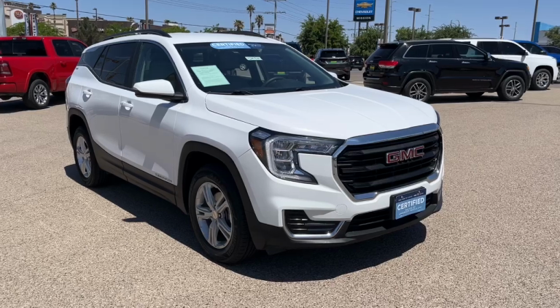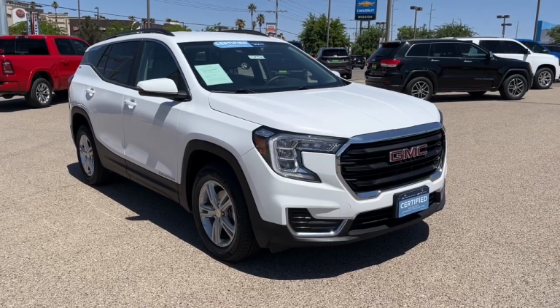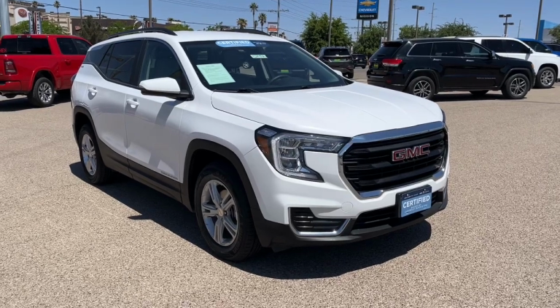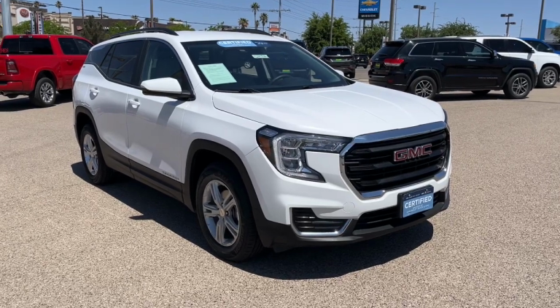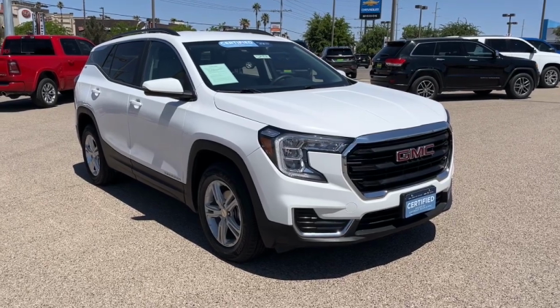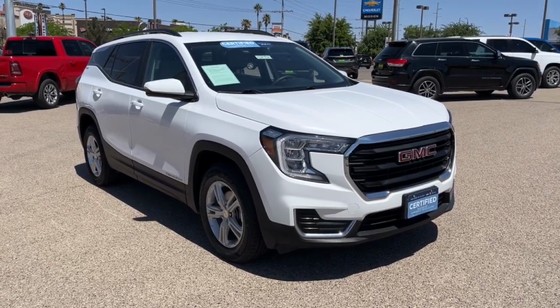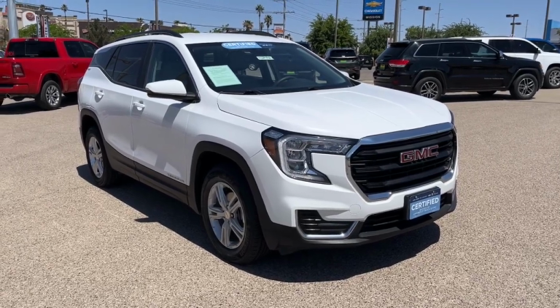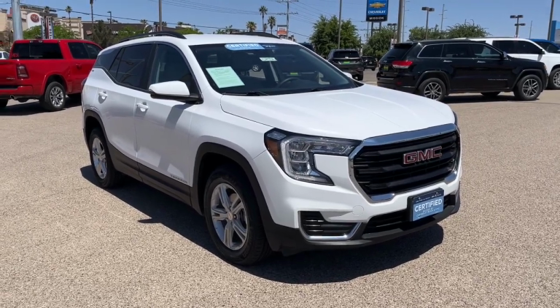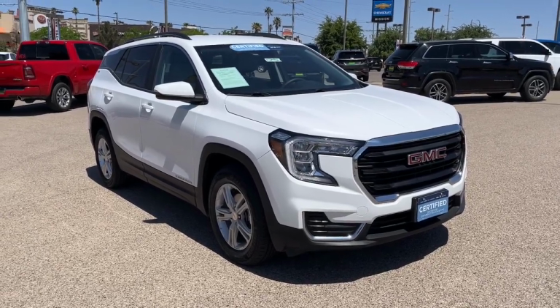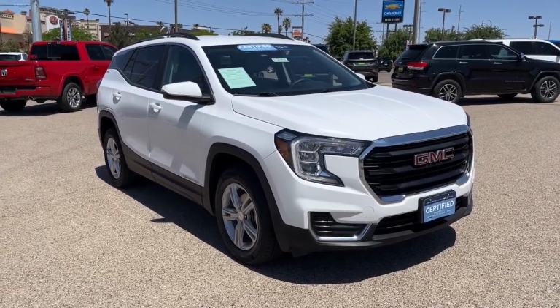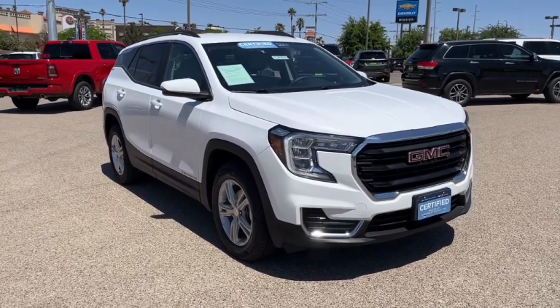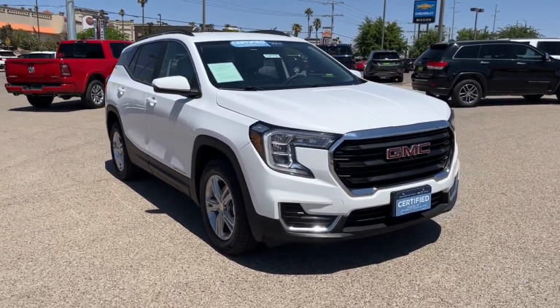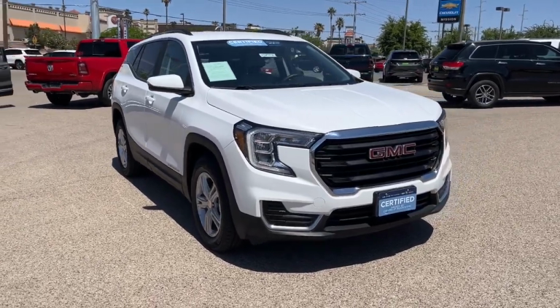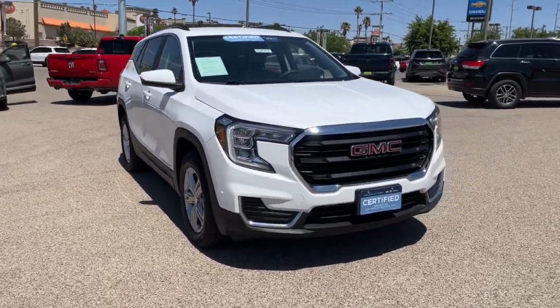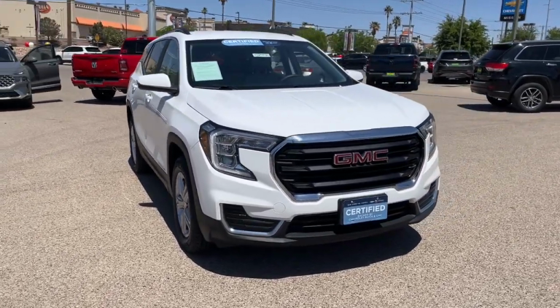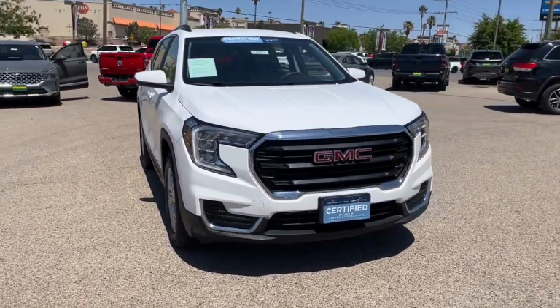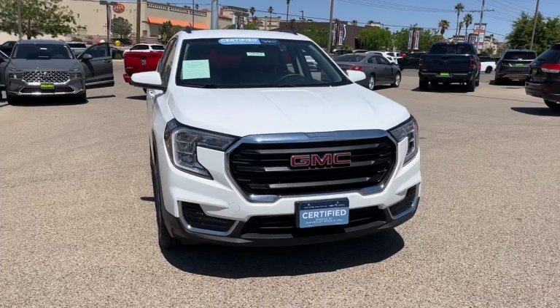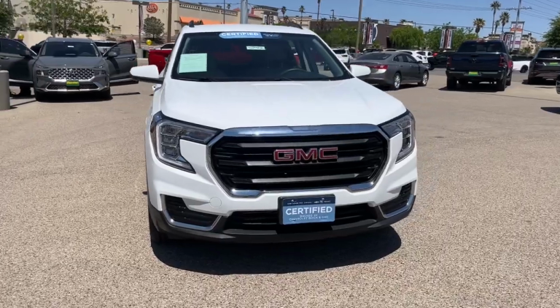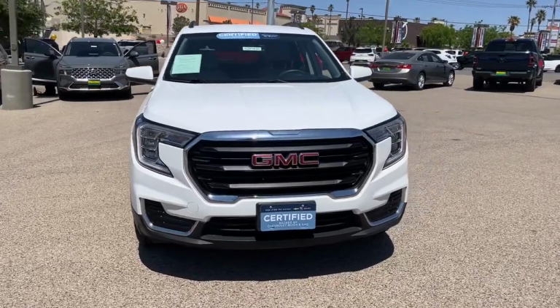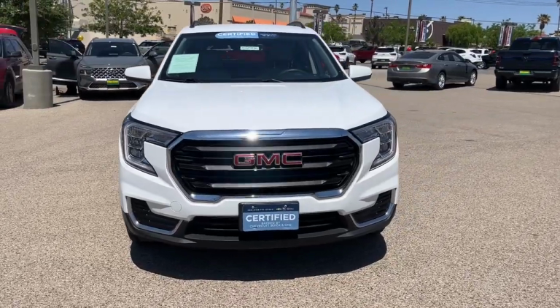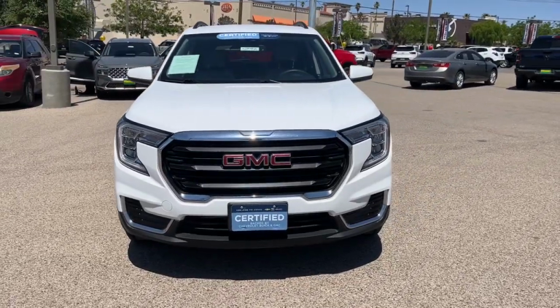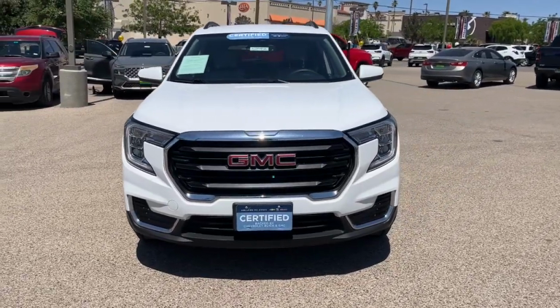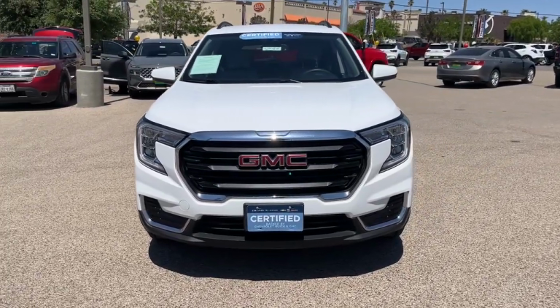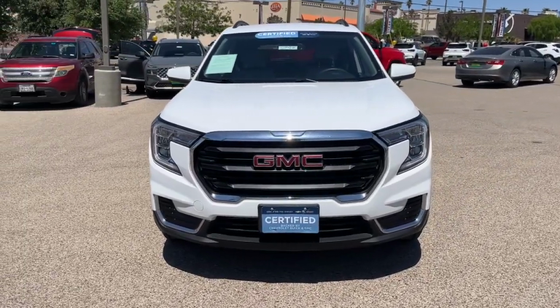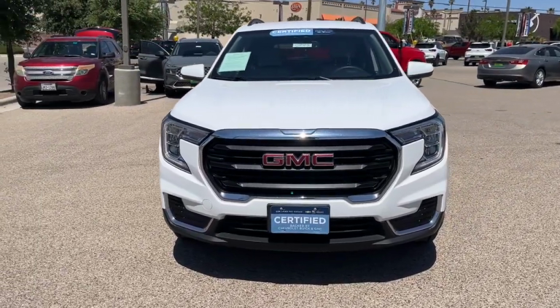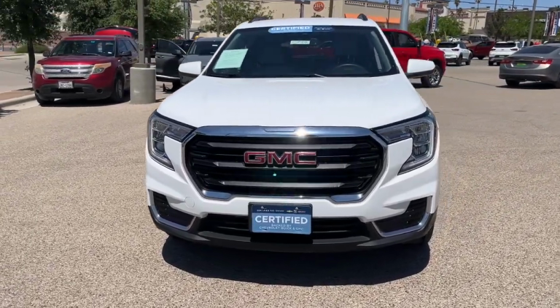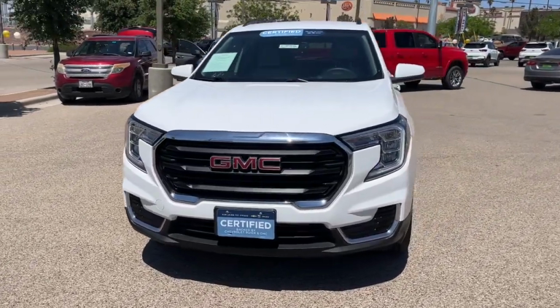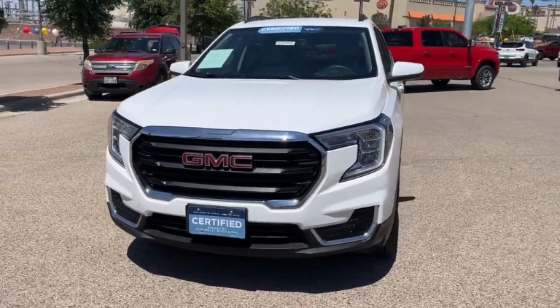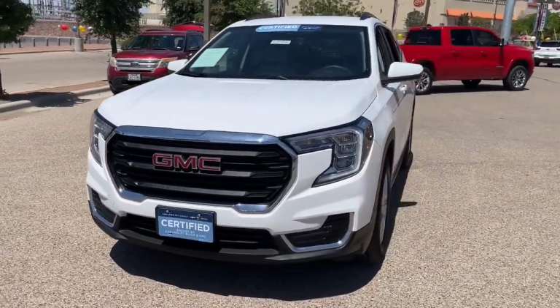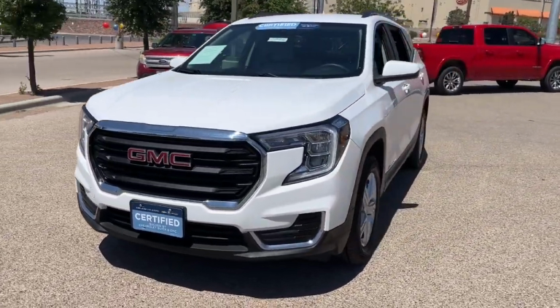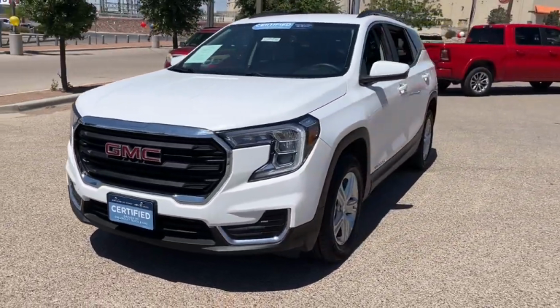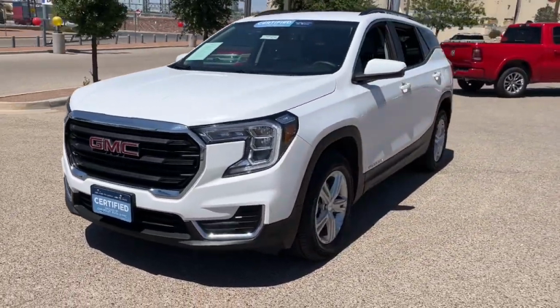You will love the features of this 2022 GMC Terrain. This vehicle is an outstanding buy with fewer than 60,000 miles on the odometer.